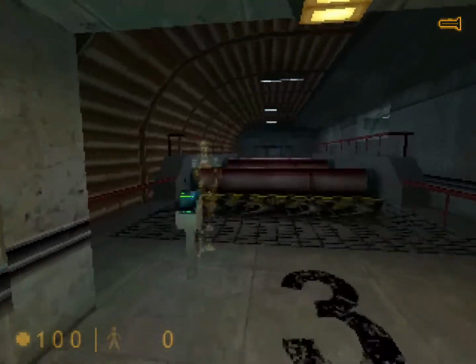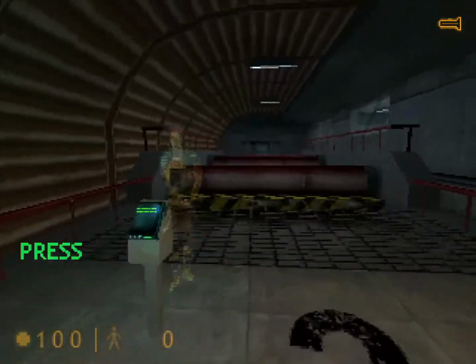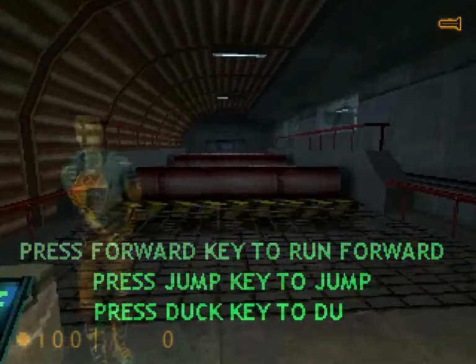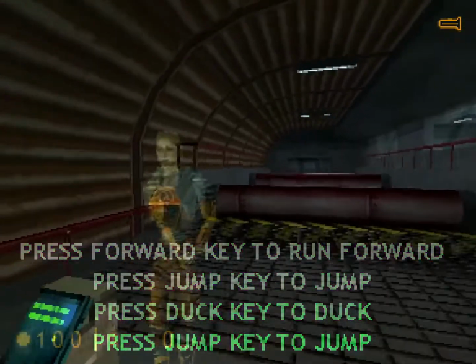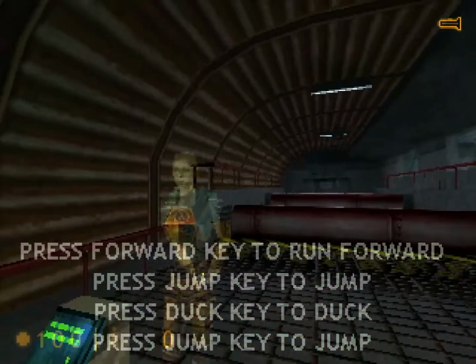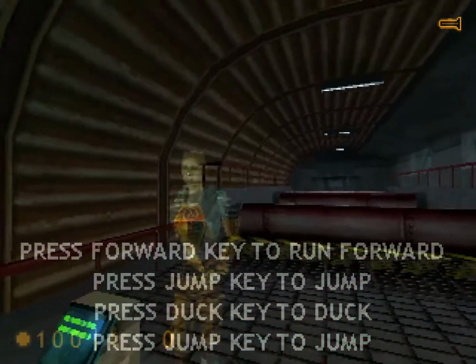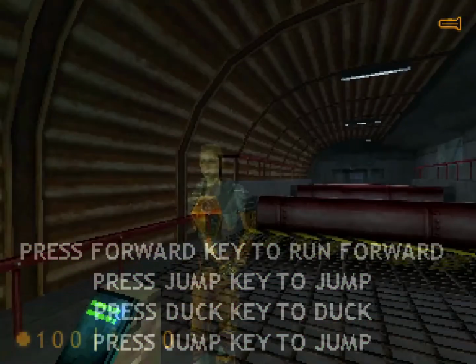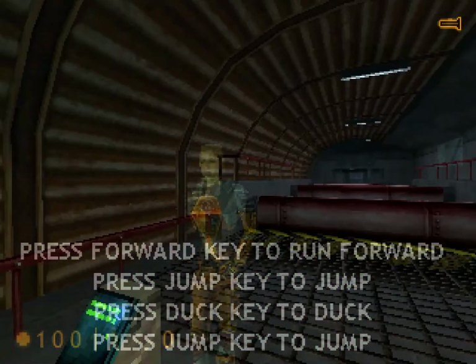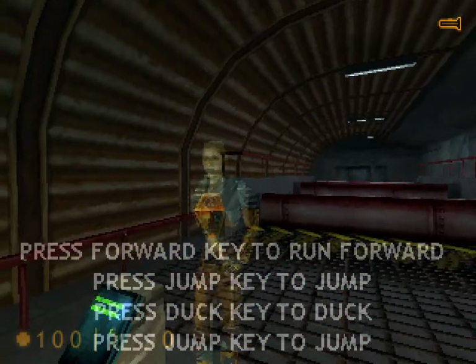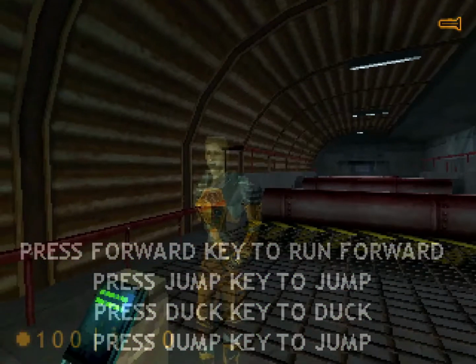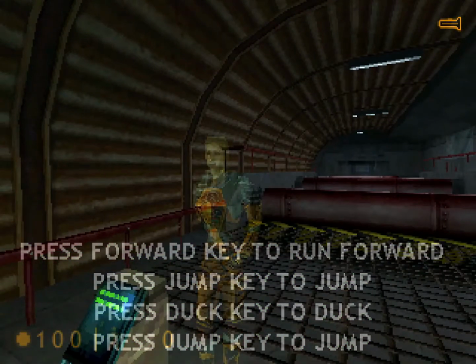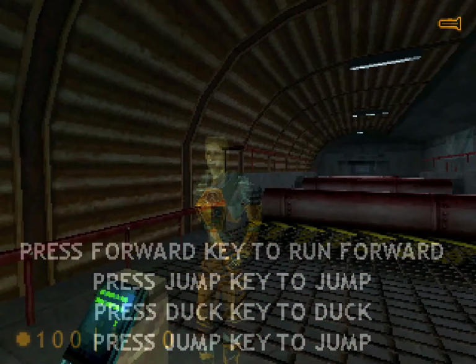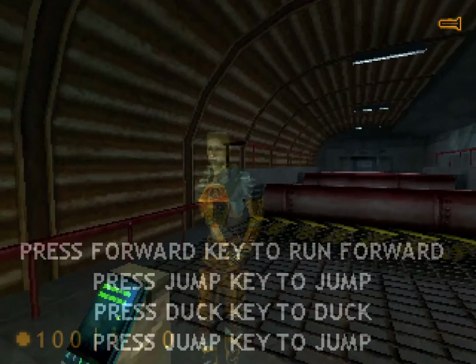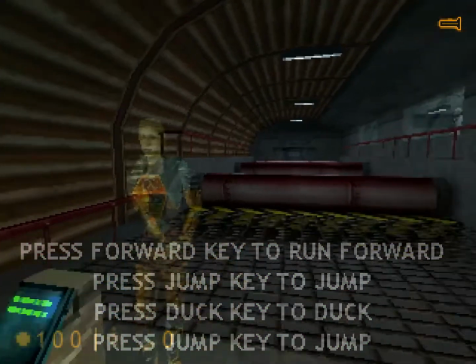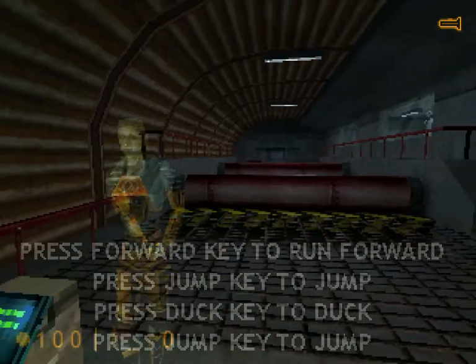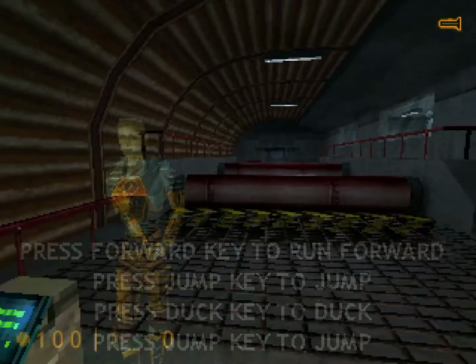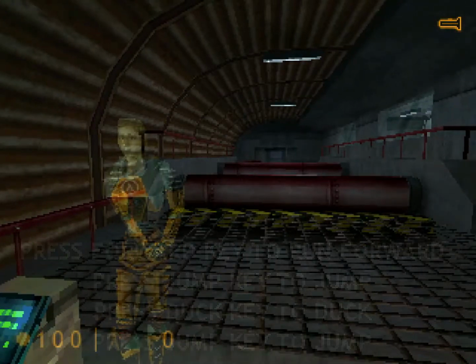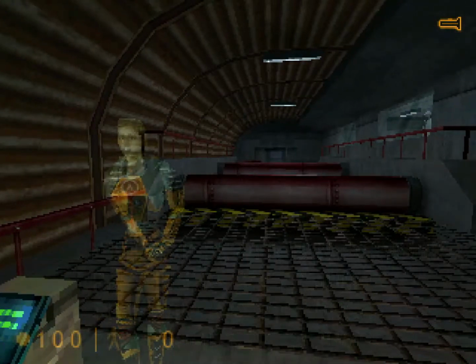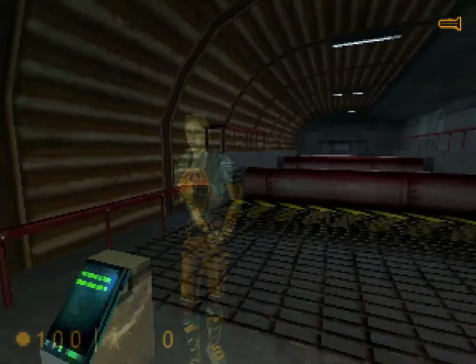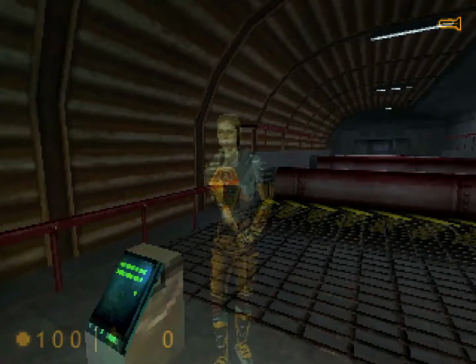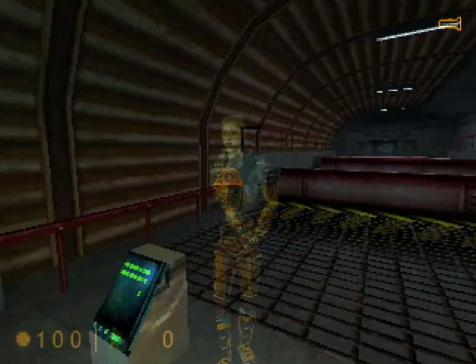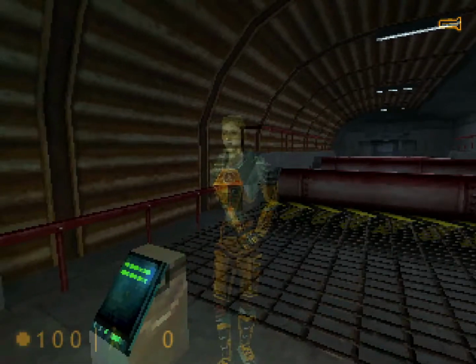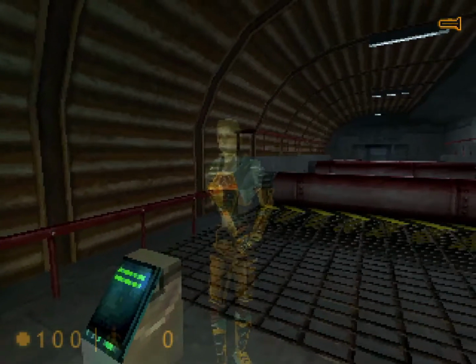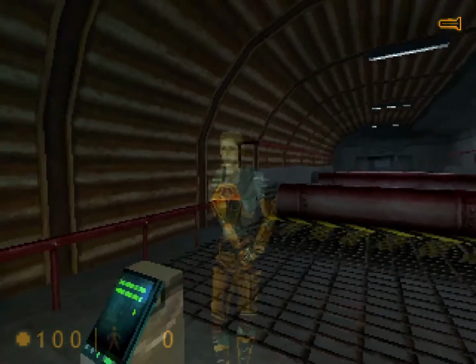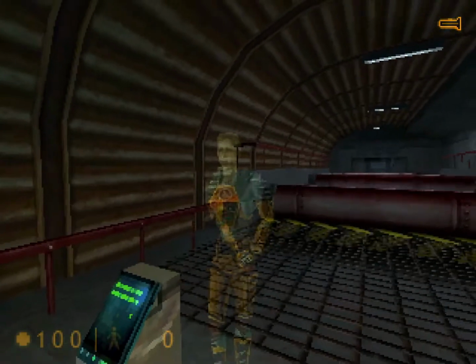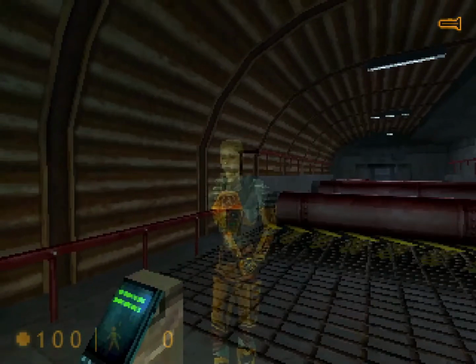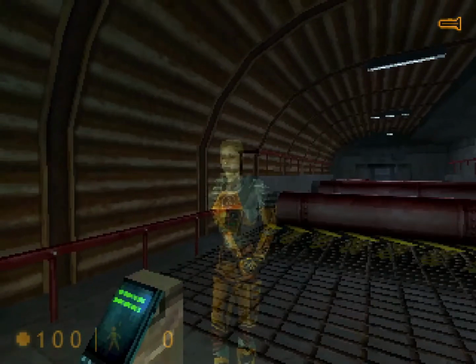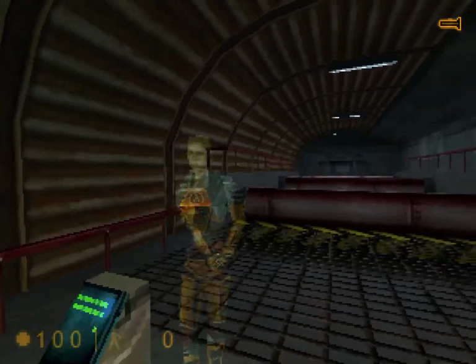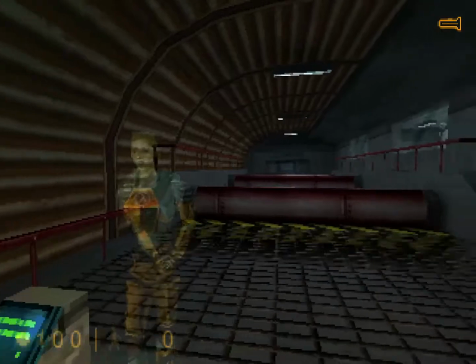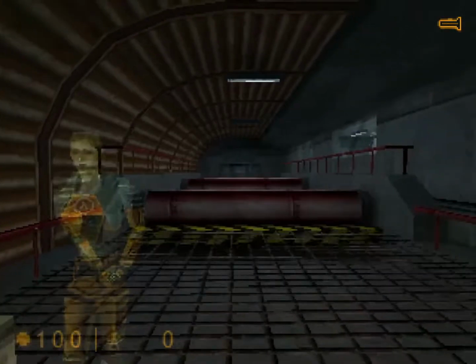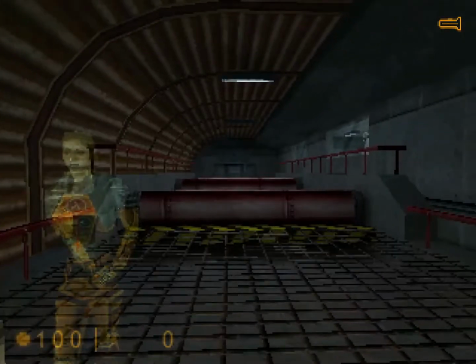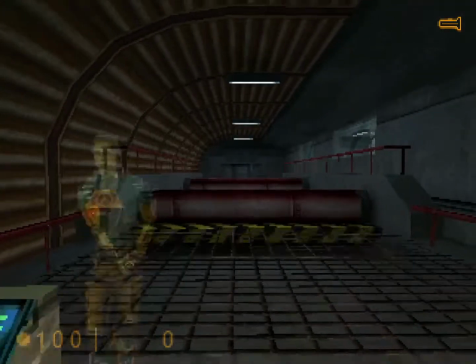Now we will combine skills. You will need to jump, duck, and then jump again. This will prepare you for the next room, where you will have to do both moves at the same time.